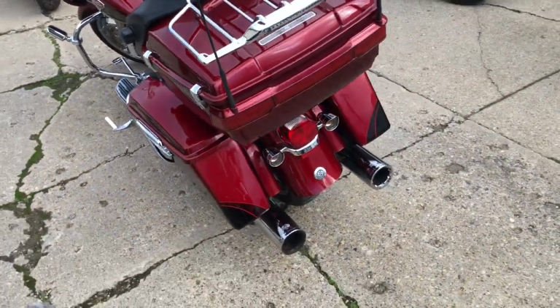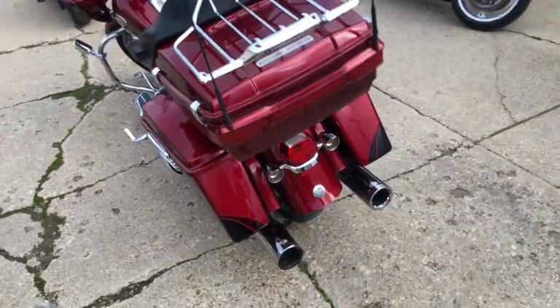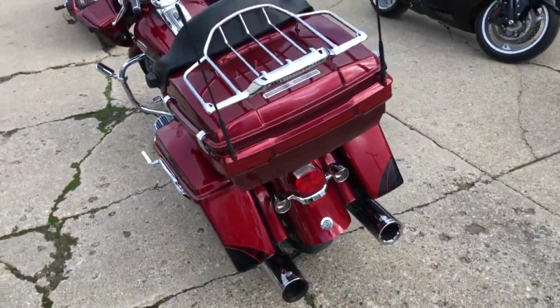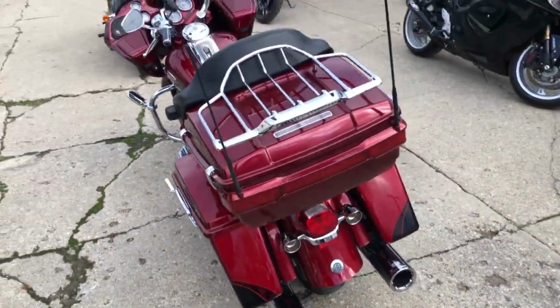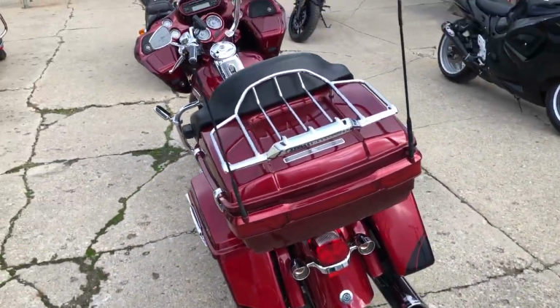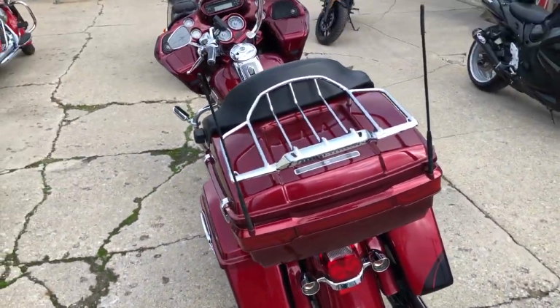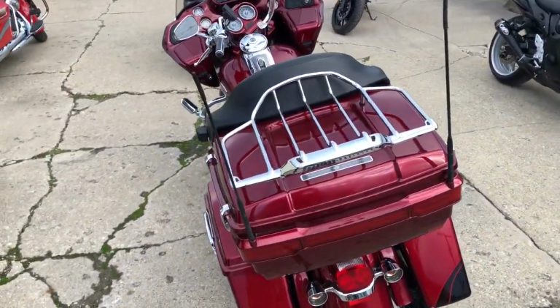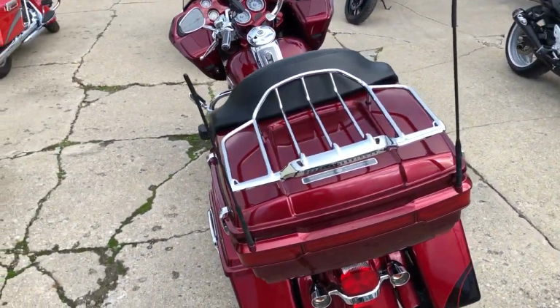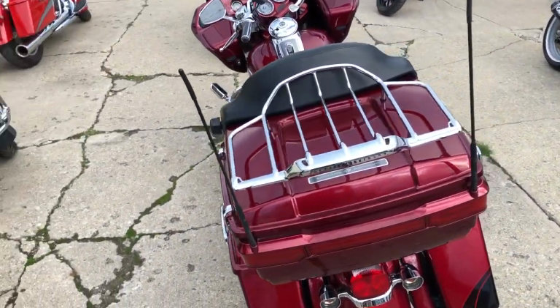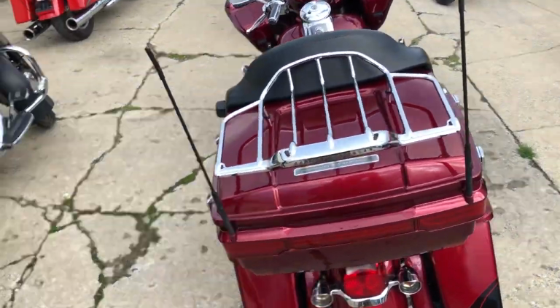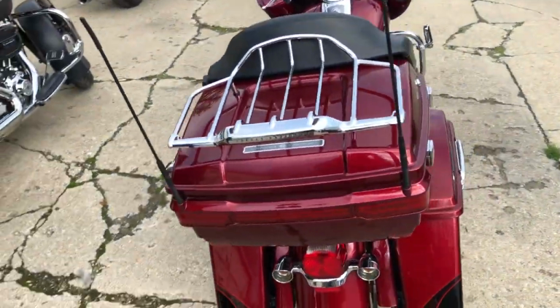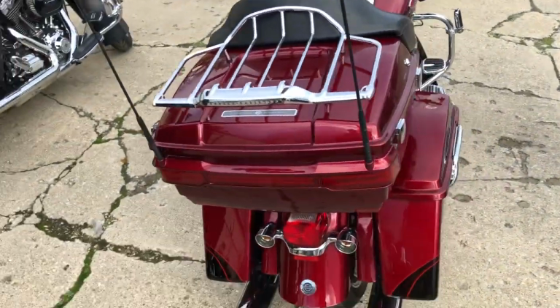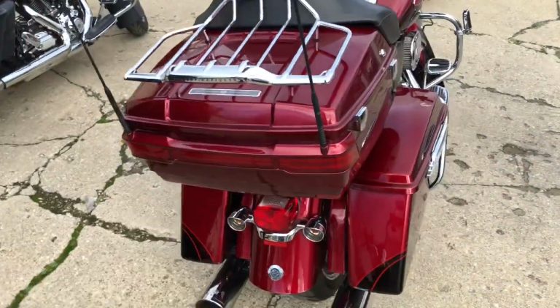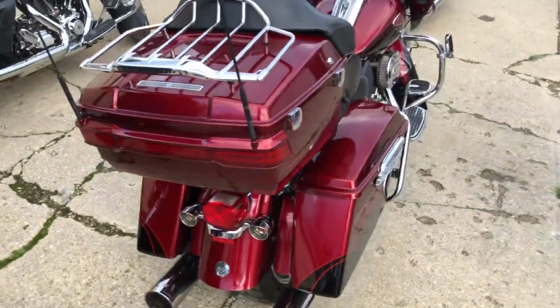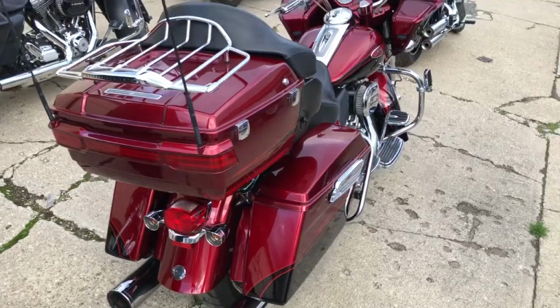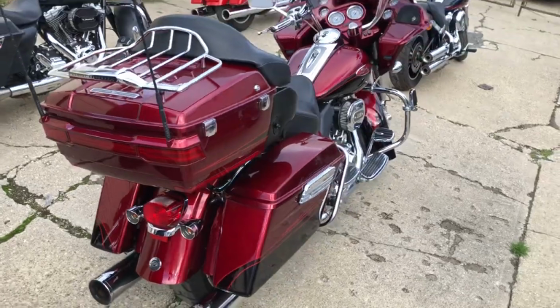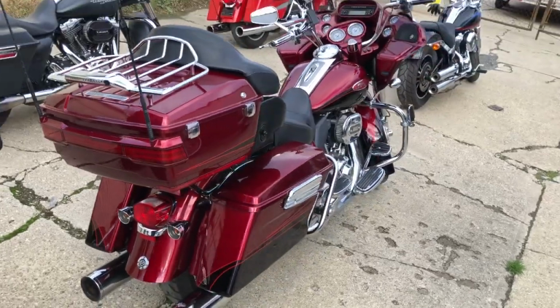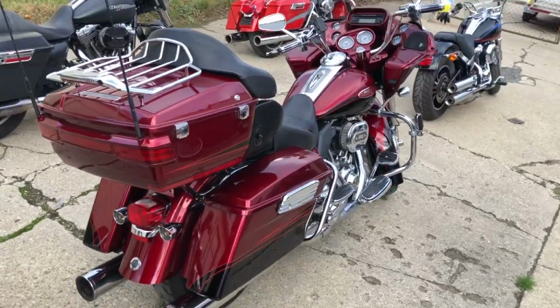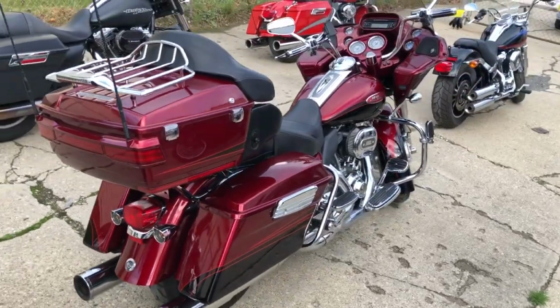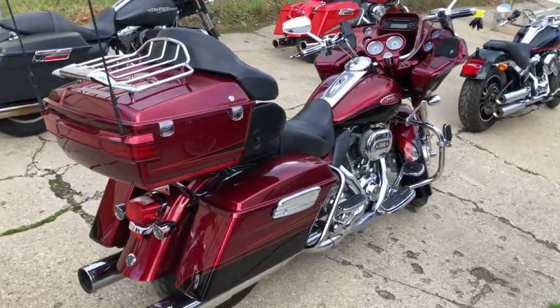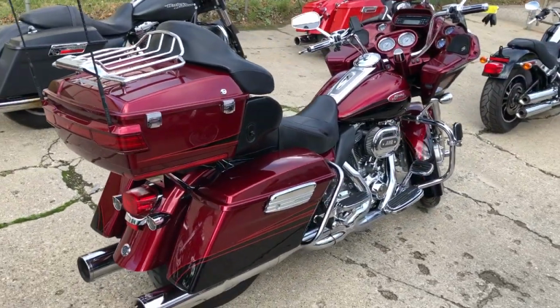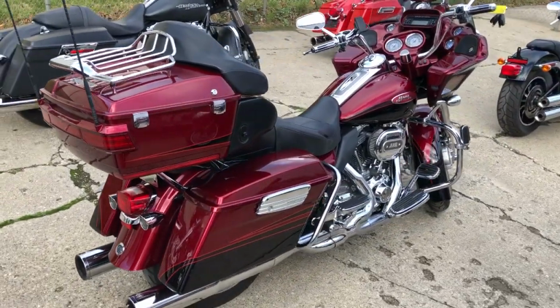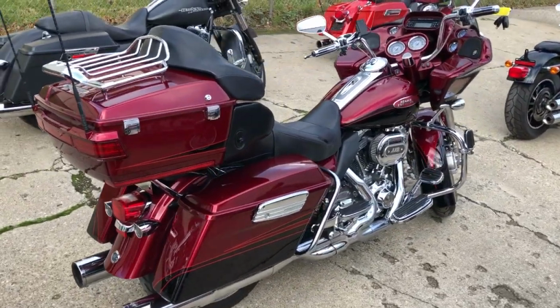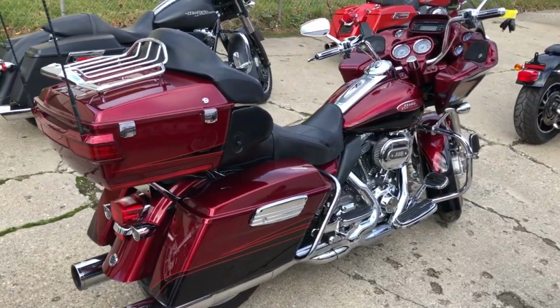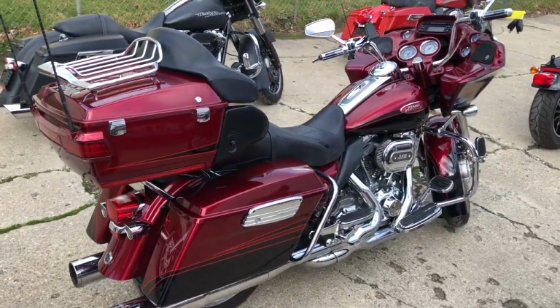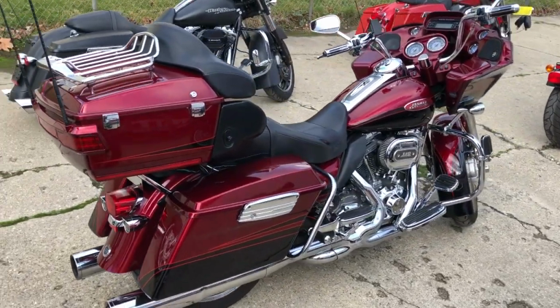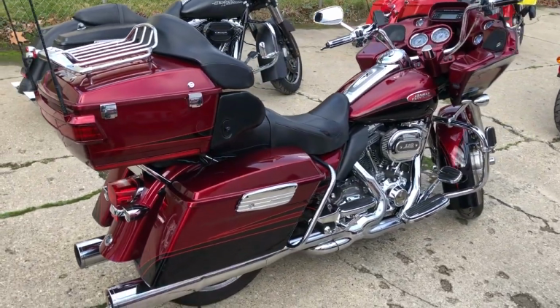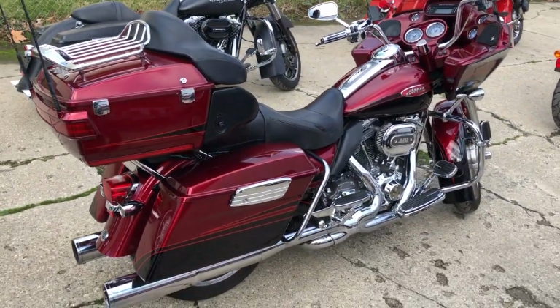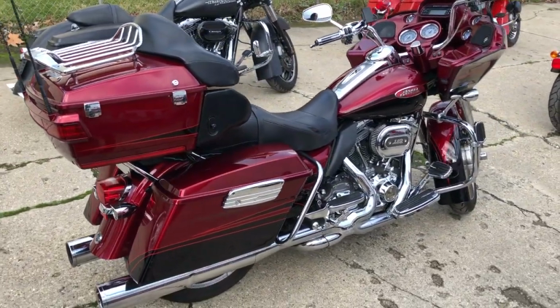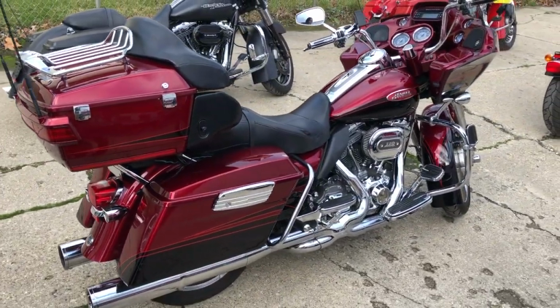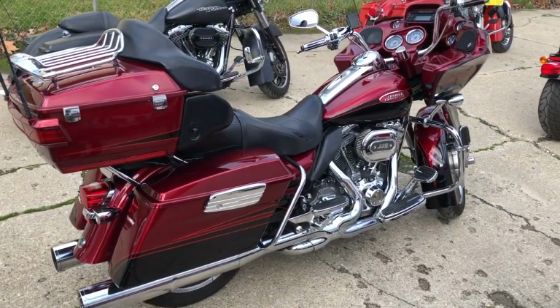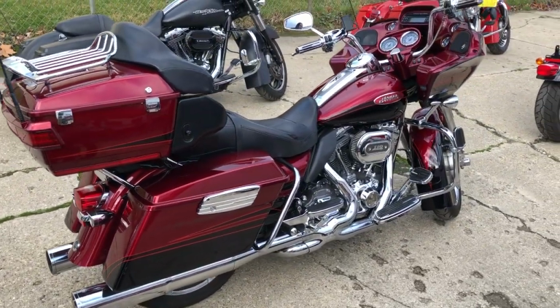Don't miss this one. That's a 2011 Road Glide Ultra CVO. Give us a call: 810-648-9500.